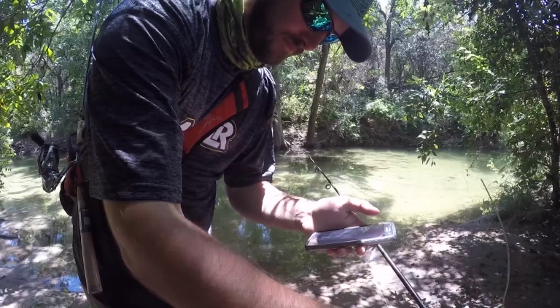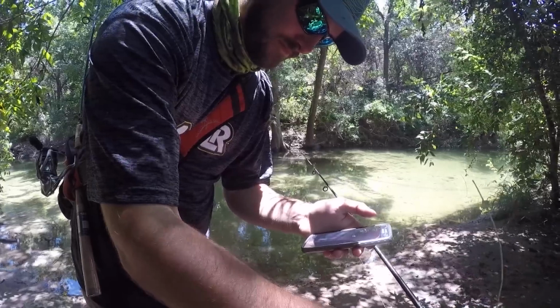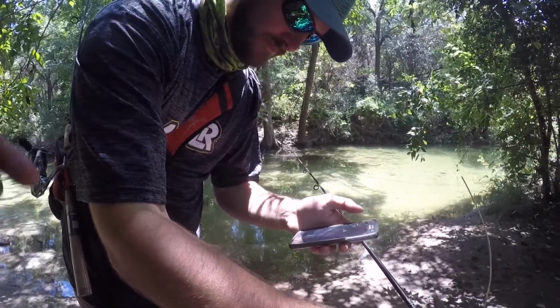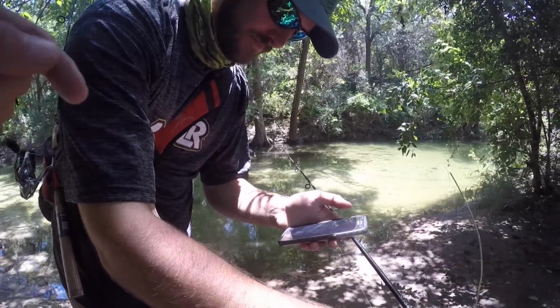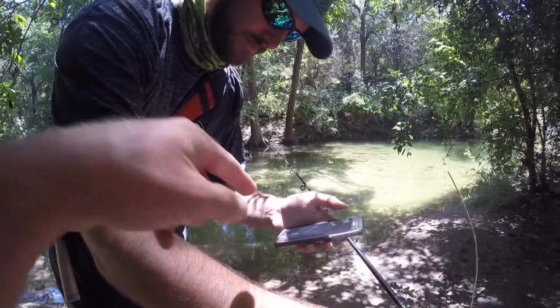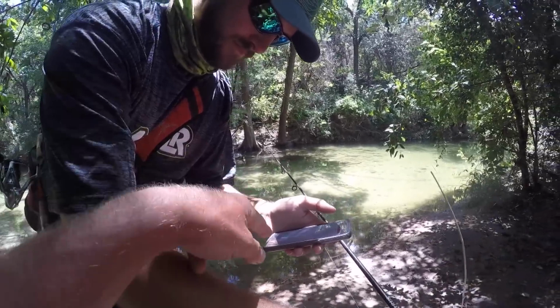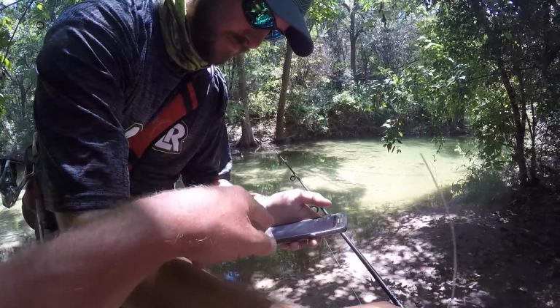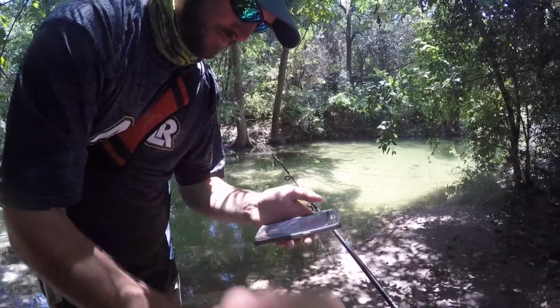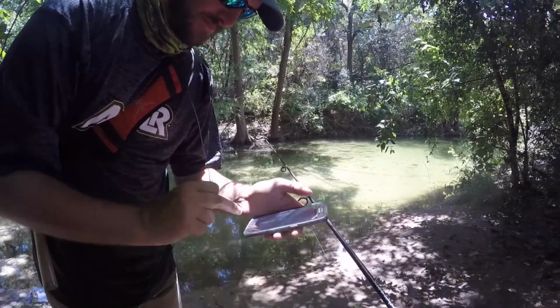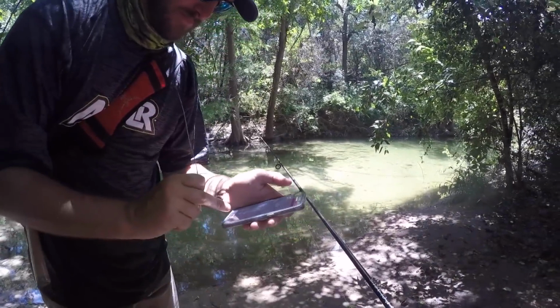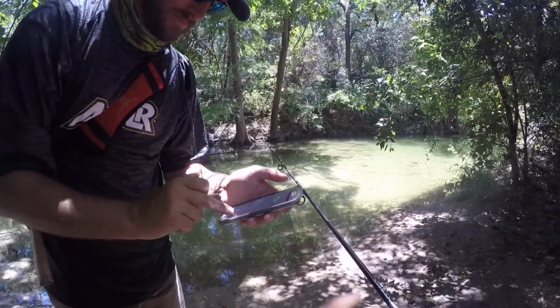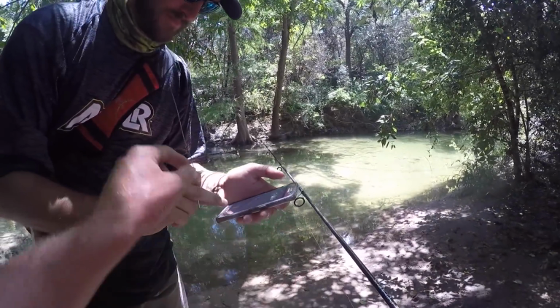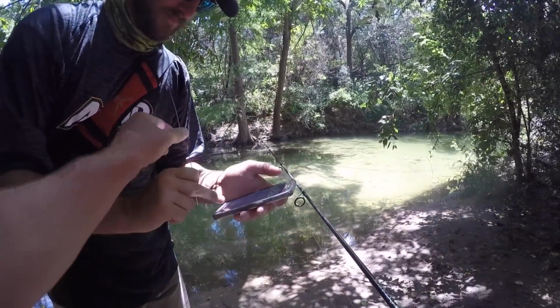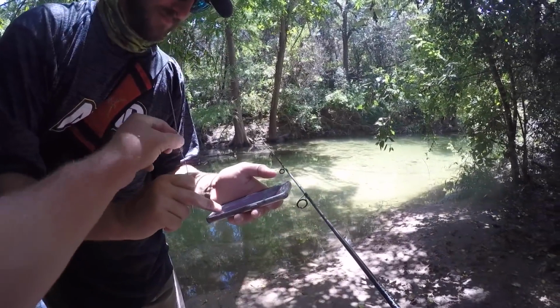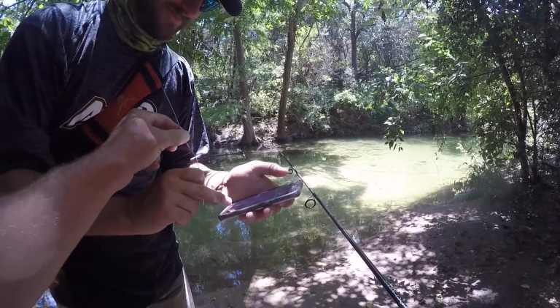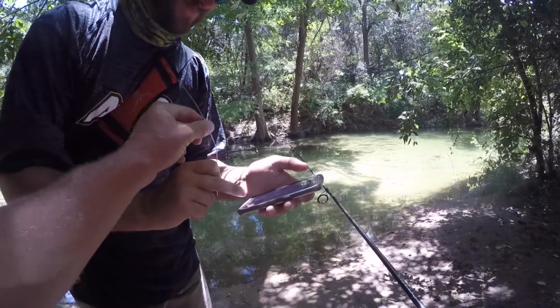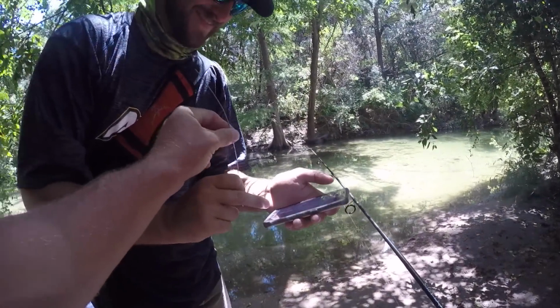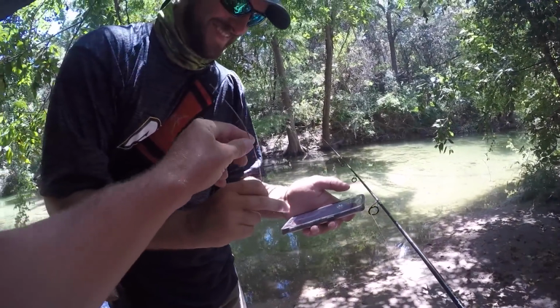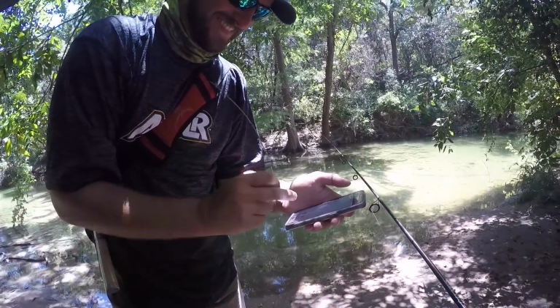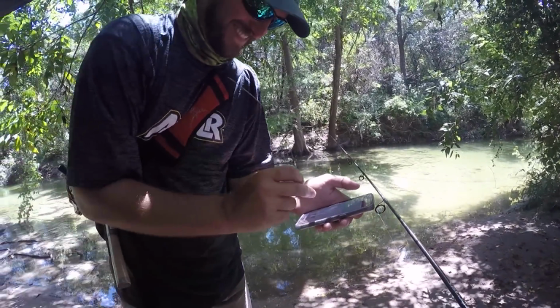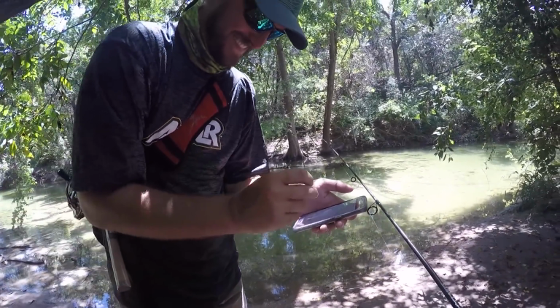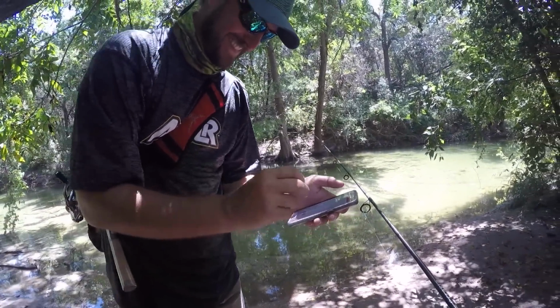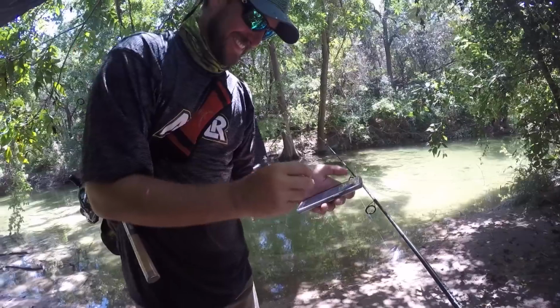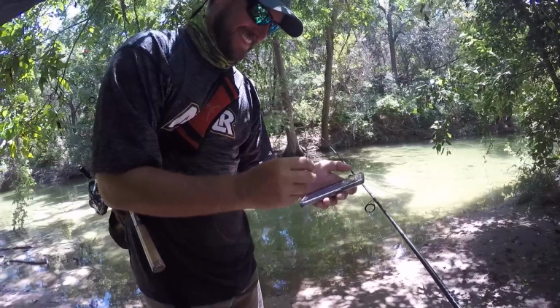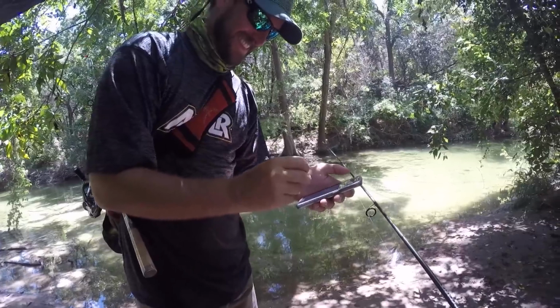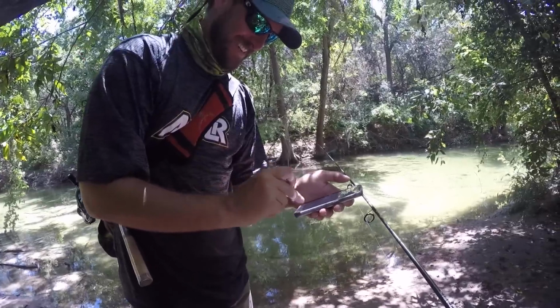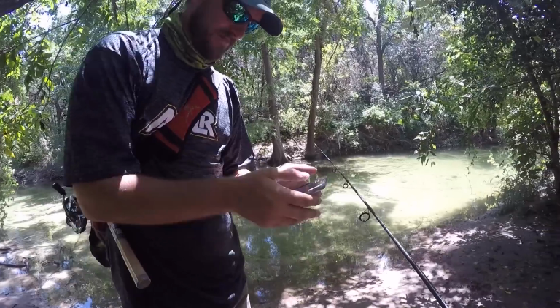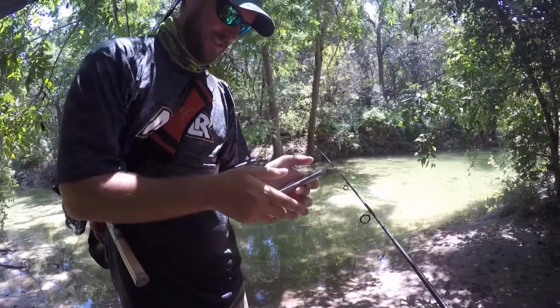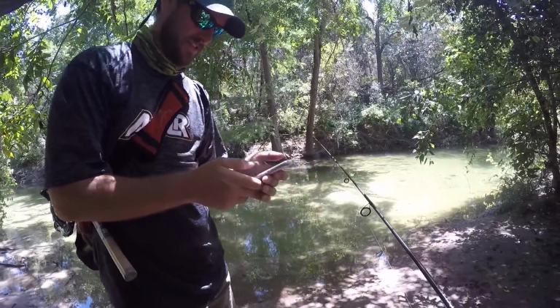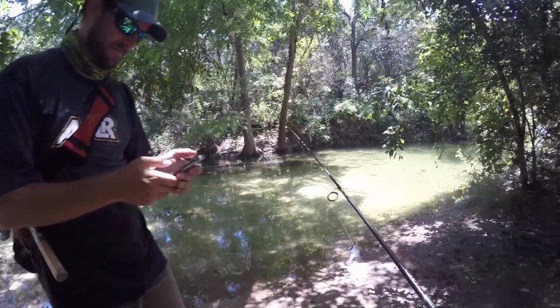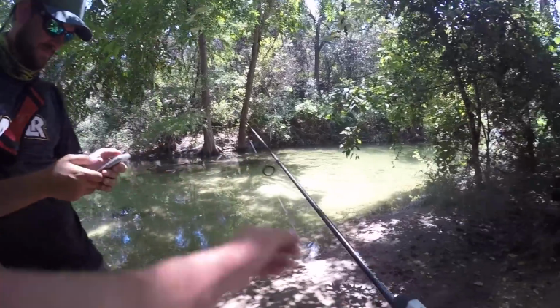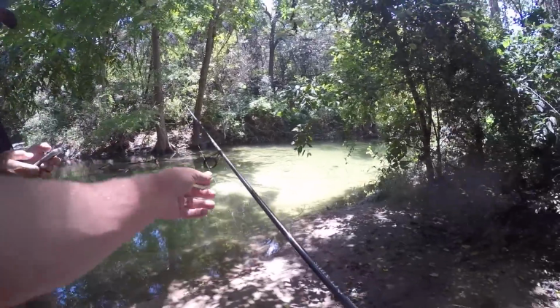We got a high-tech device here, and then we've got a very low-tech device here. Start her up — solid. Alright, going in.